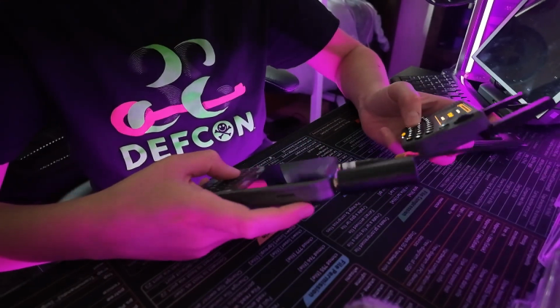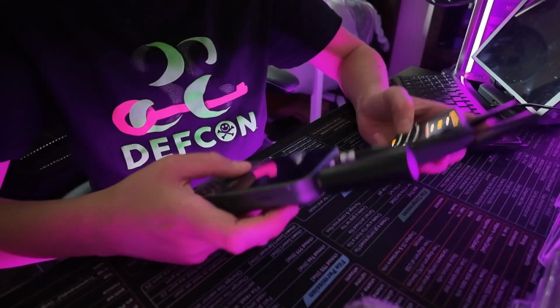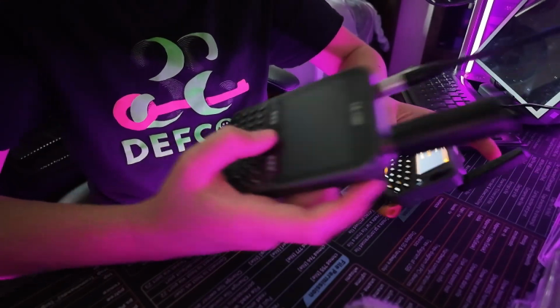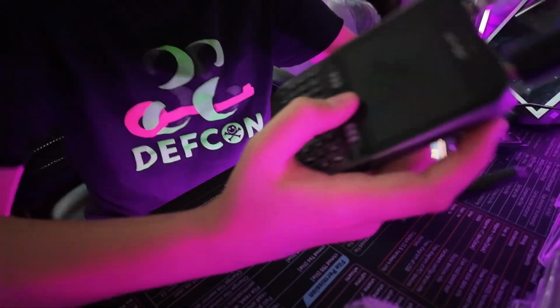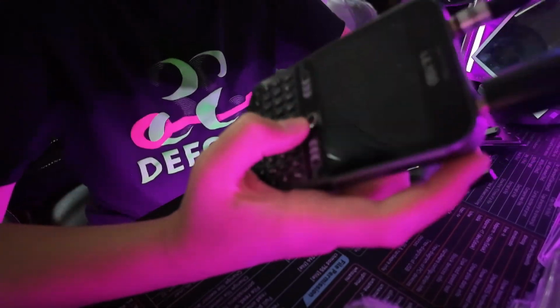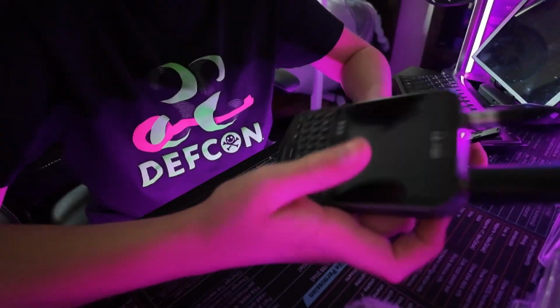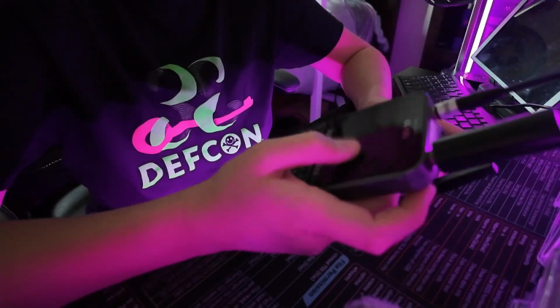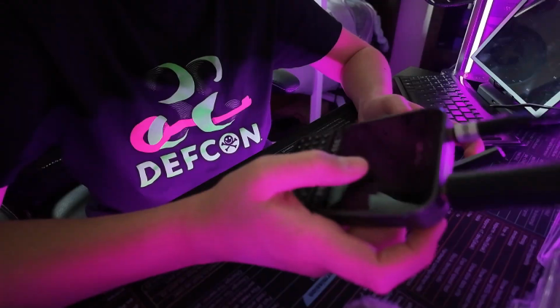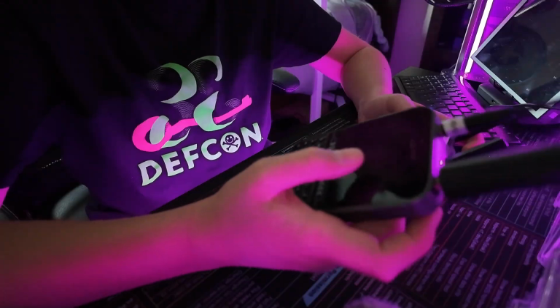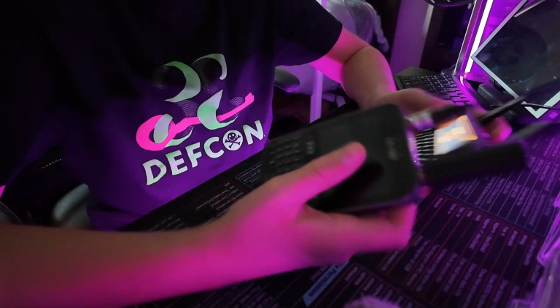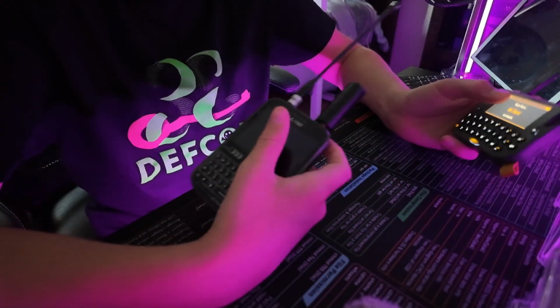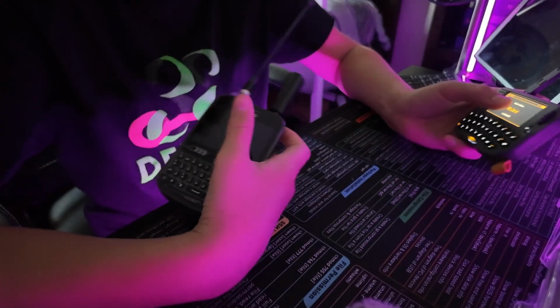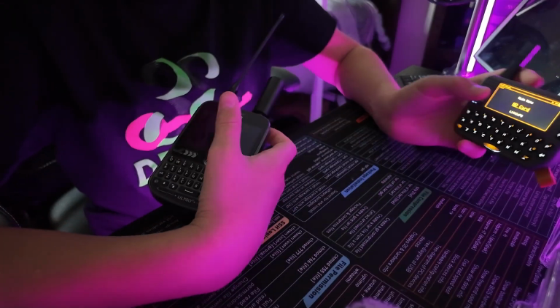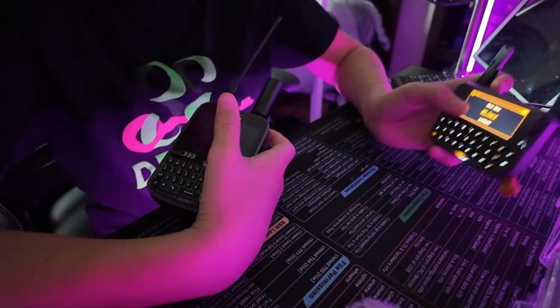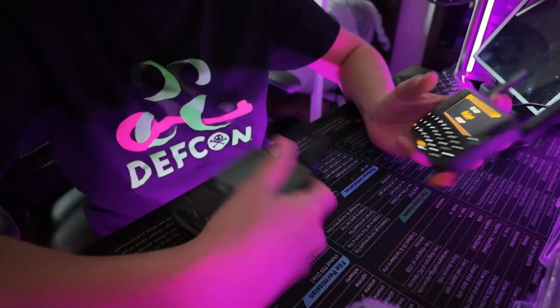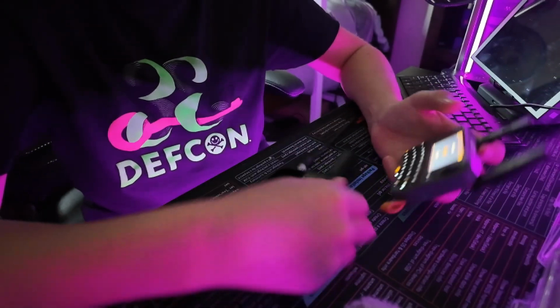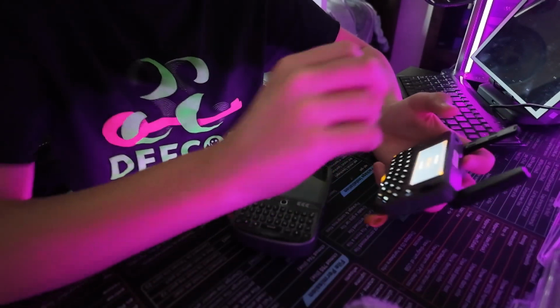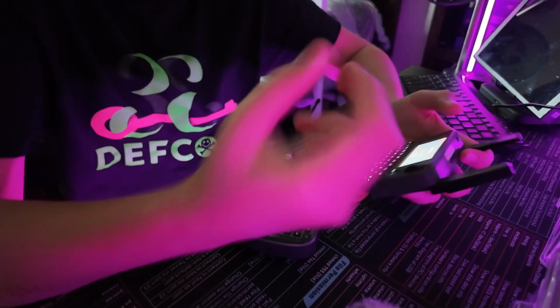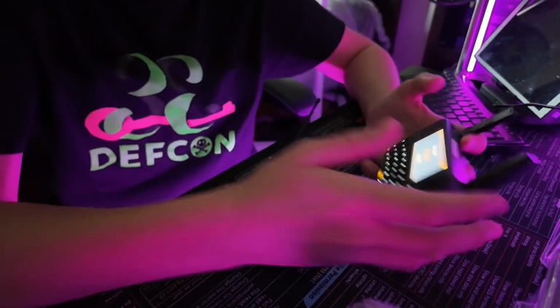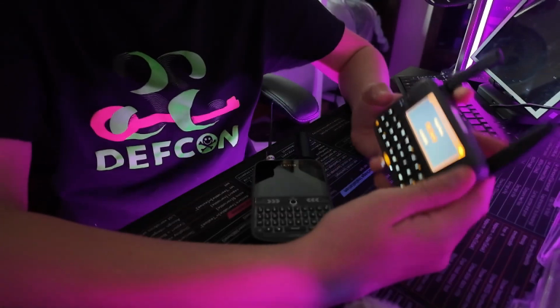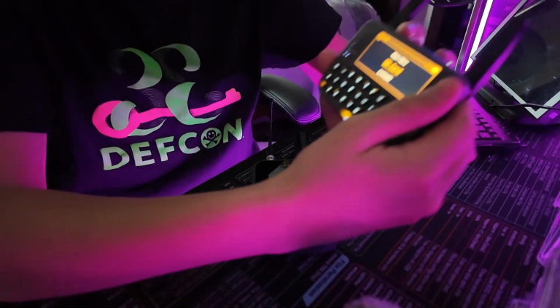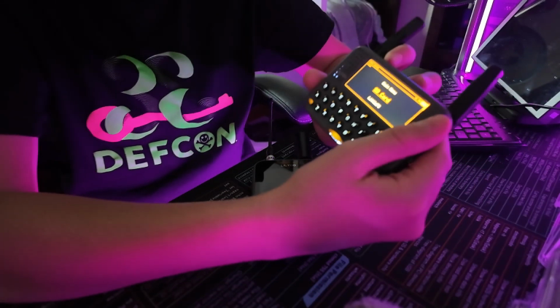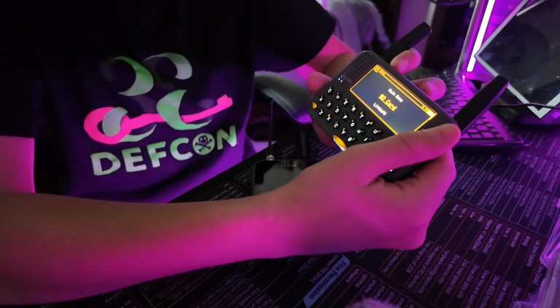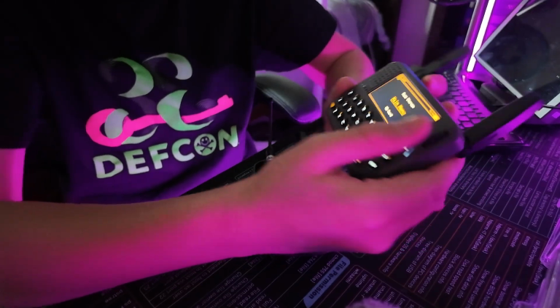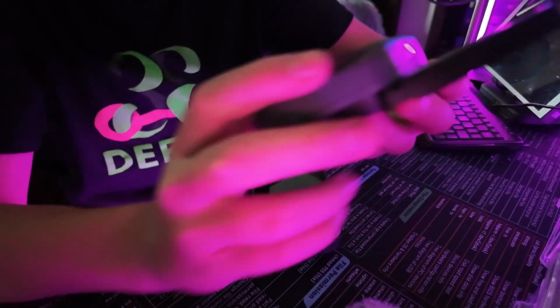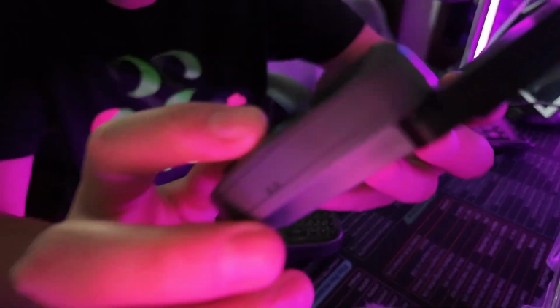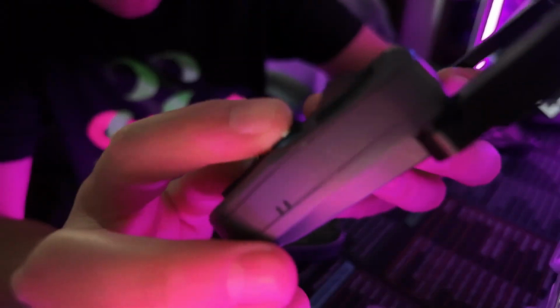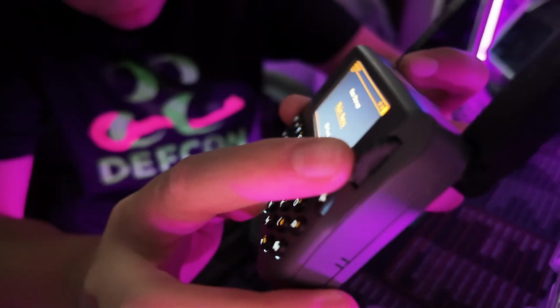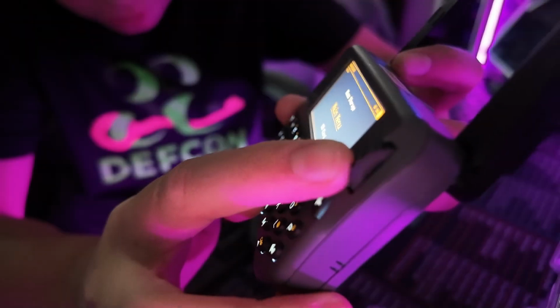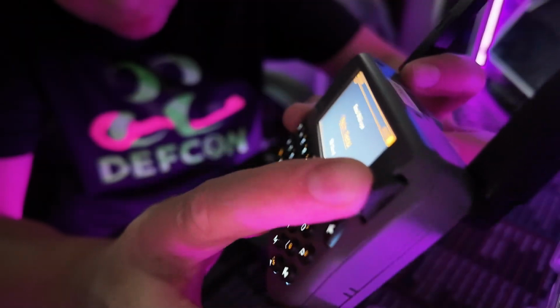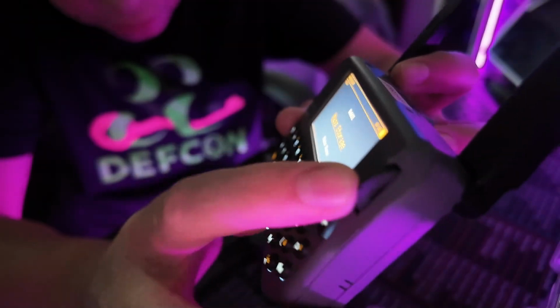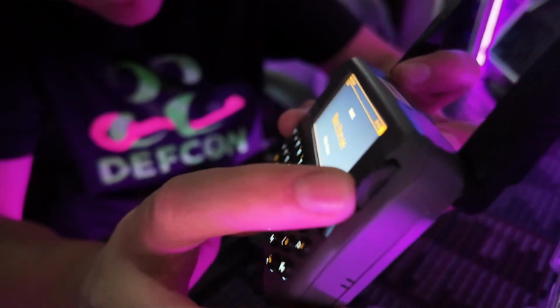I do like the screen better on the T-Deck because it's a touchscreen. This one would feel too small even with a stylus, but really you don't need it — you use this little scroll wheel to move around.